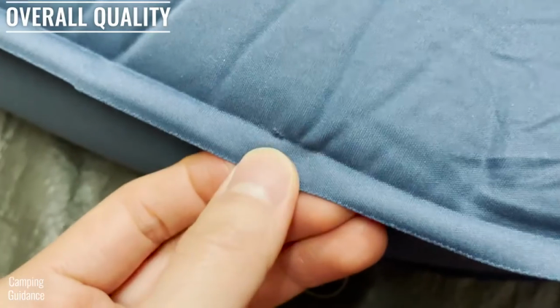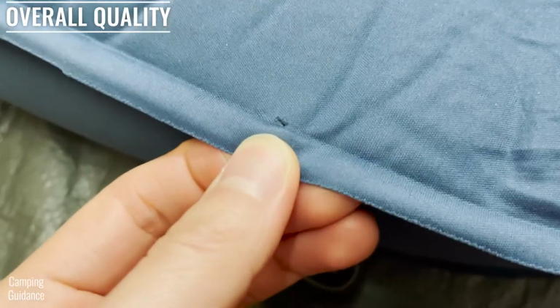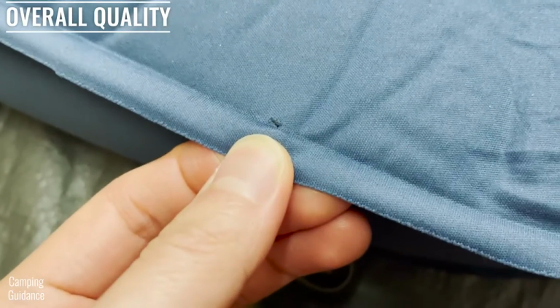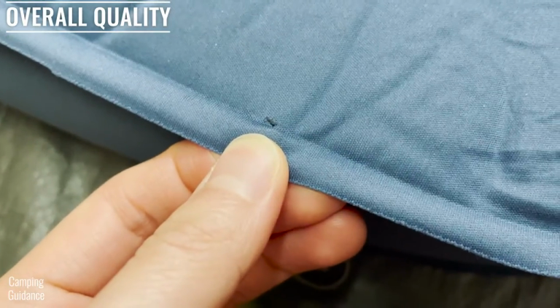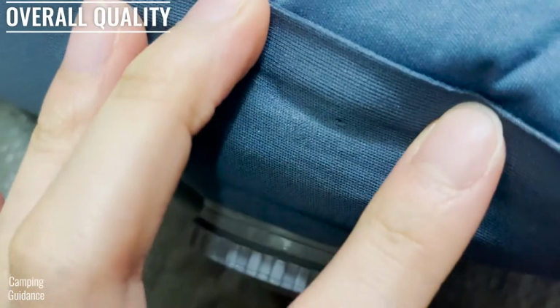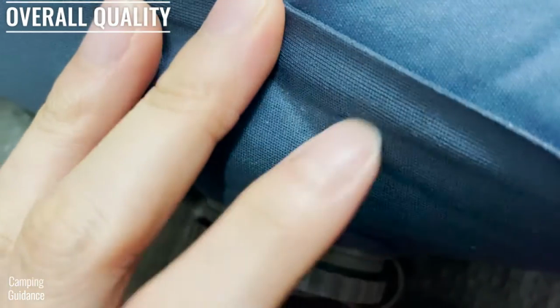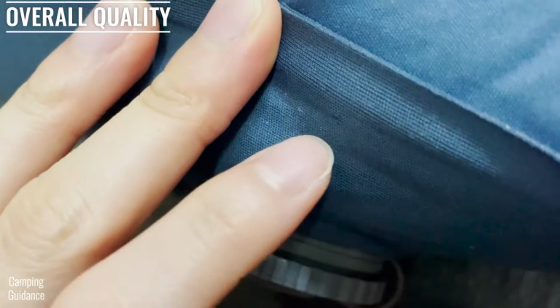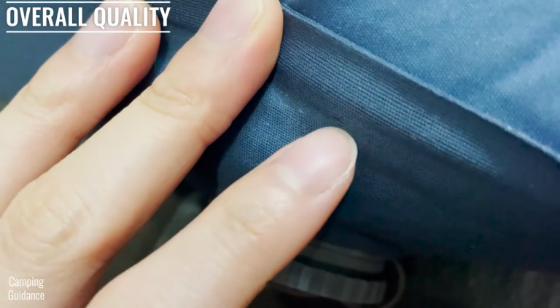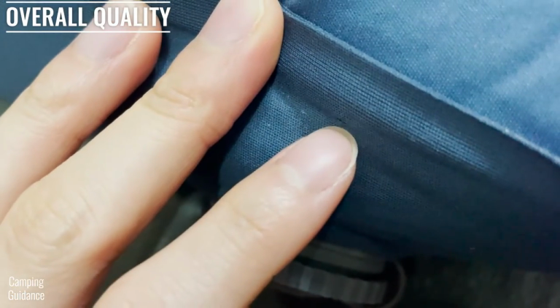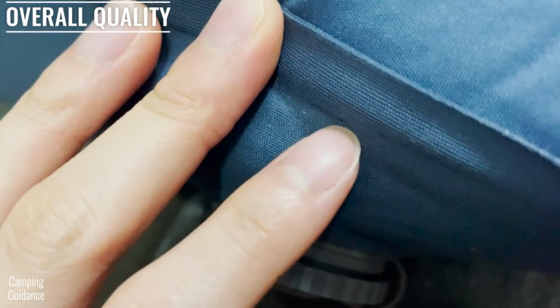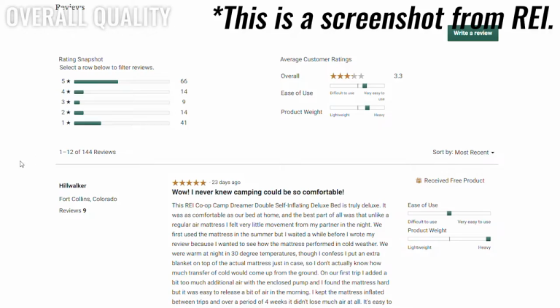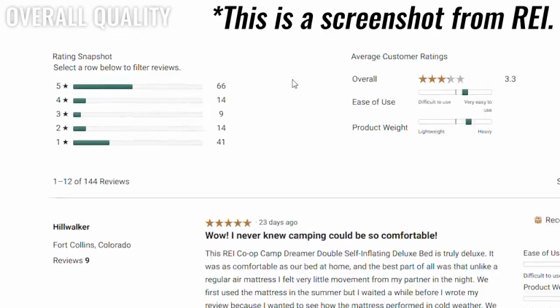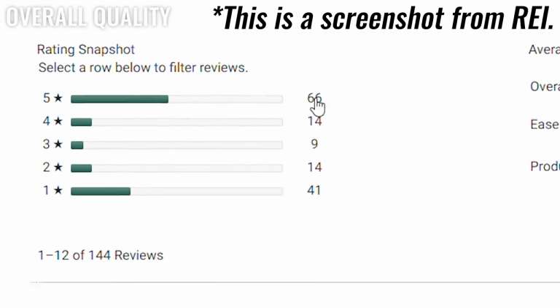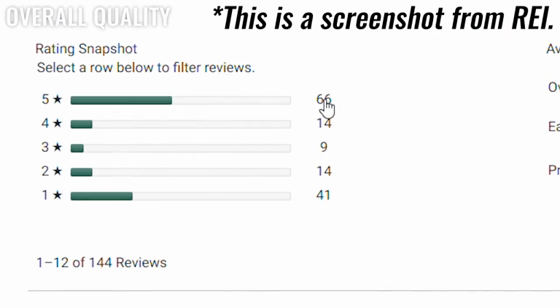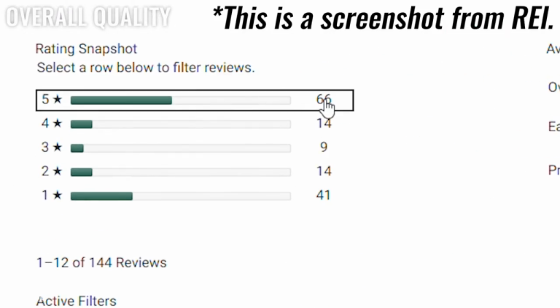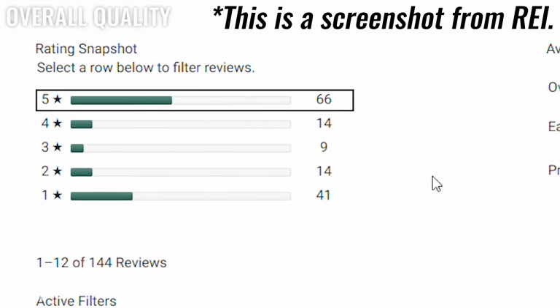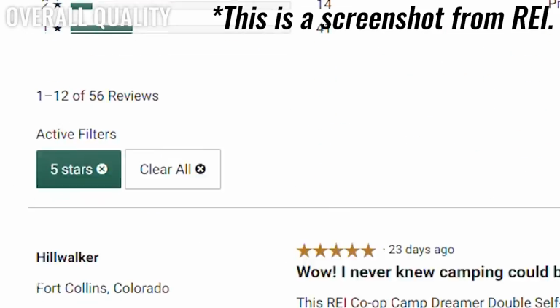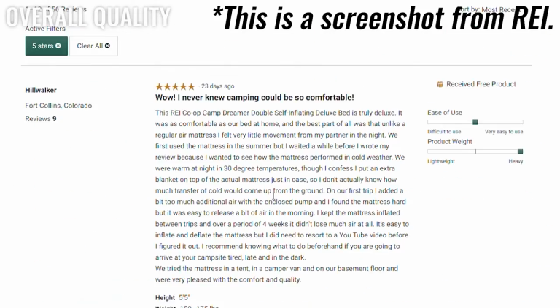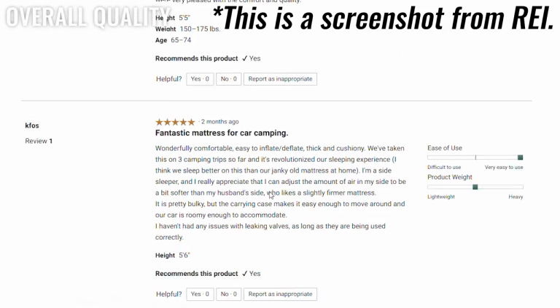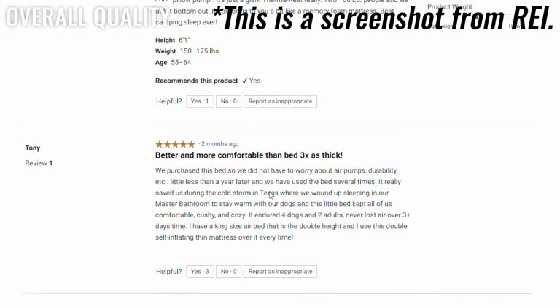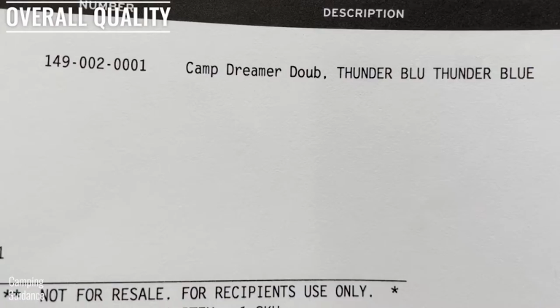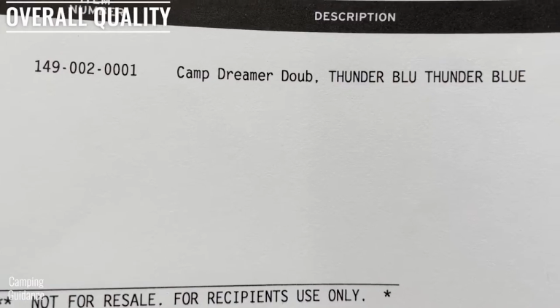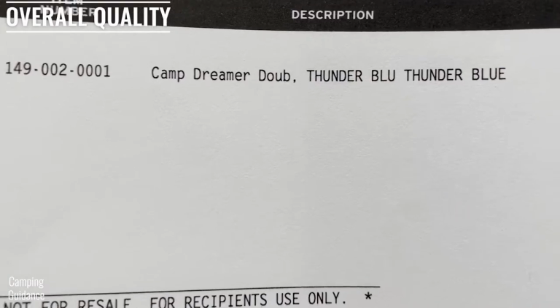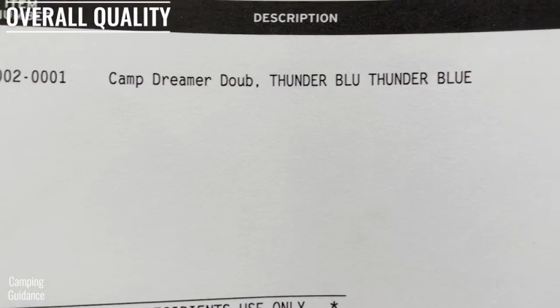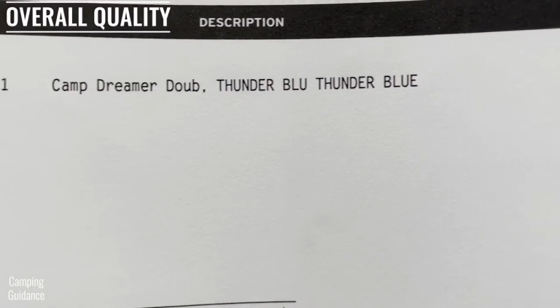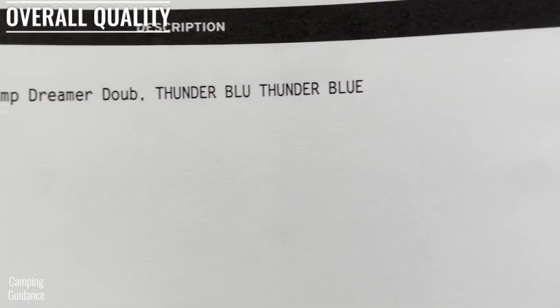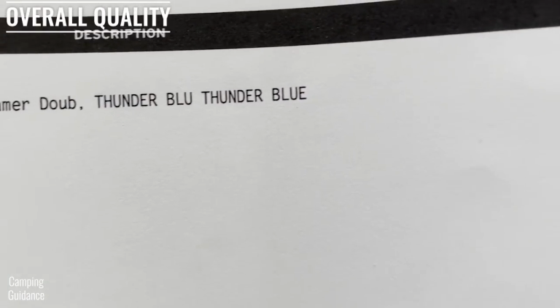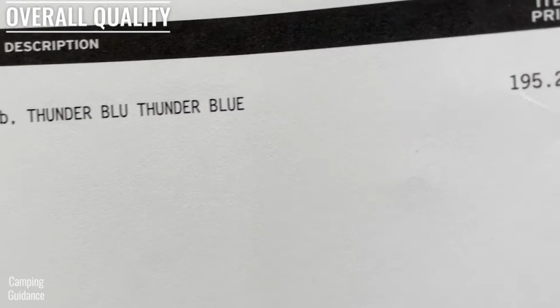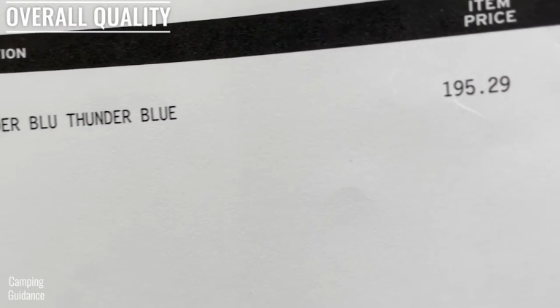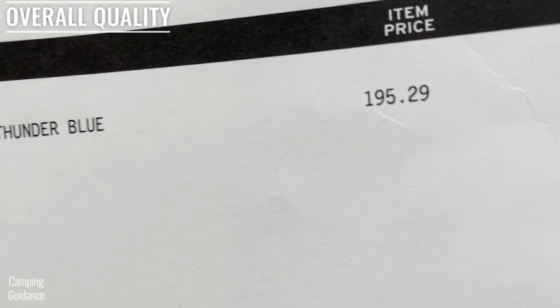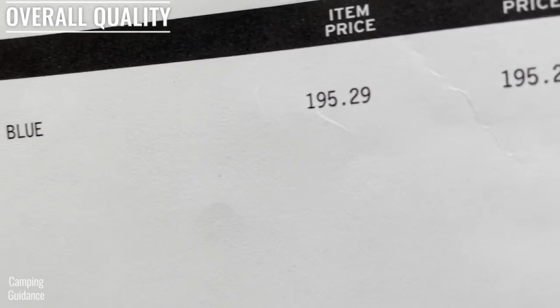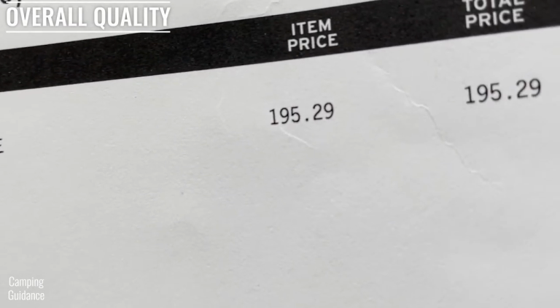The Dreamer Double would have been a great quality self-inflating mattress if it didn't come with two holes that kept leaking air. I know it's just a manufacturing defect because there are quite a few five-star reviews without air leakage, but I still expected better quality control even at the discounted price of $200.